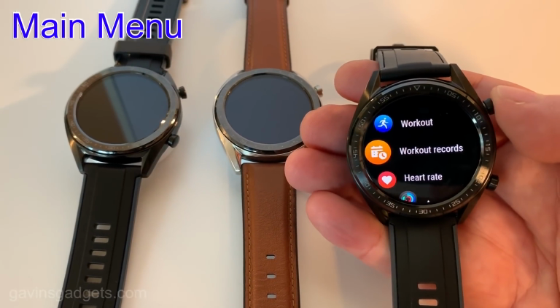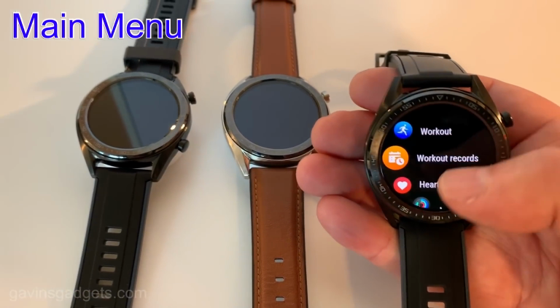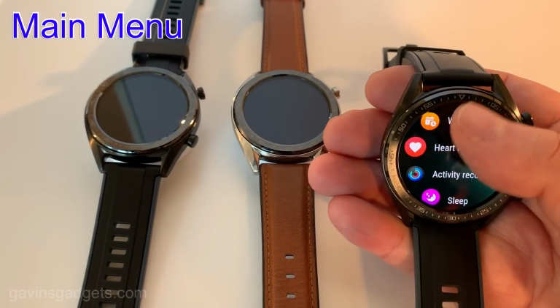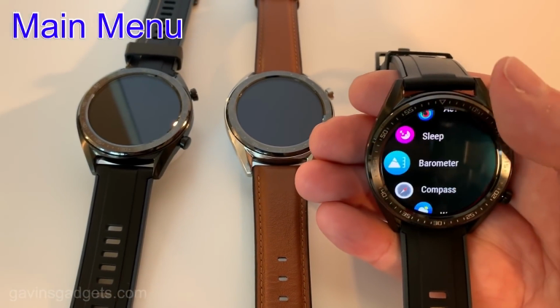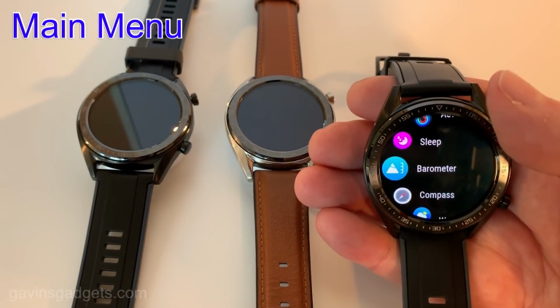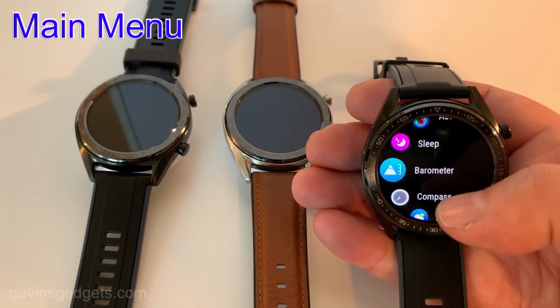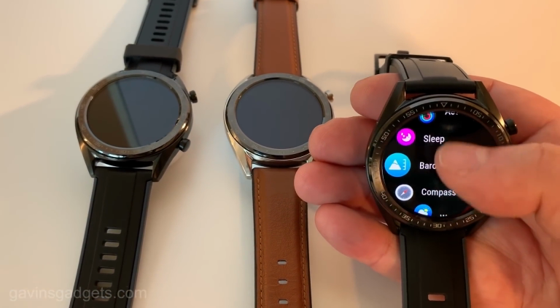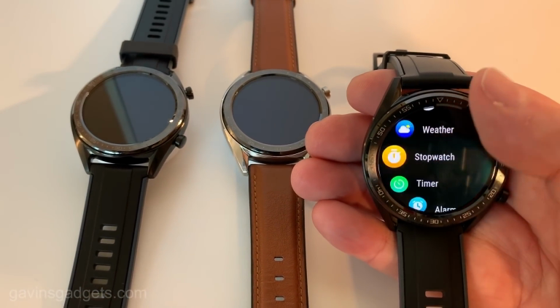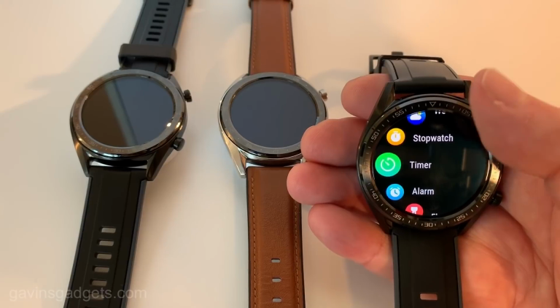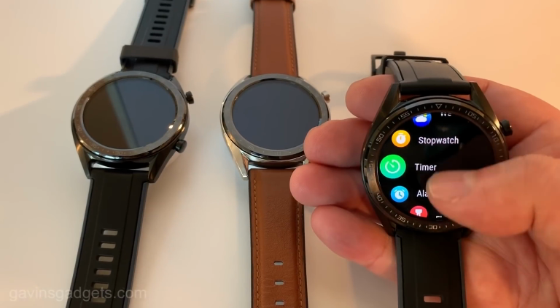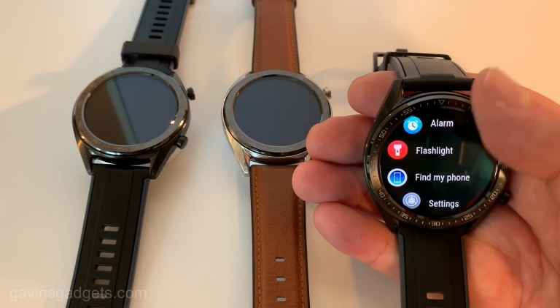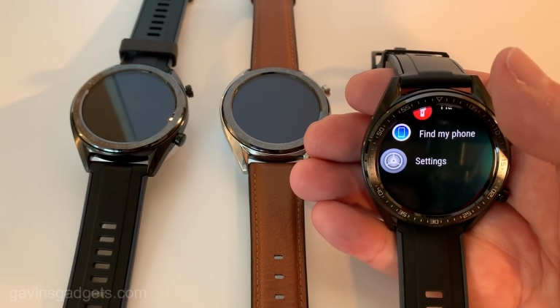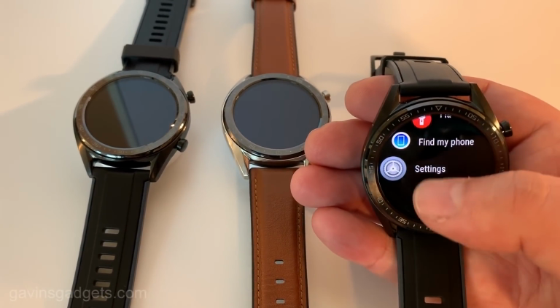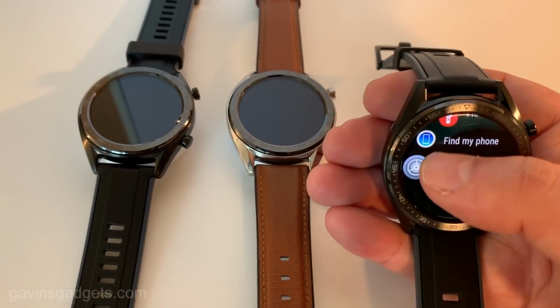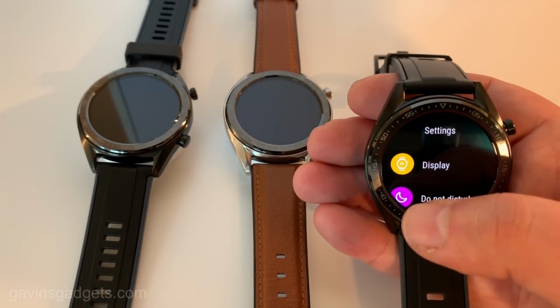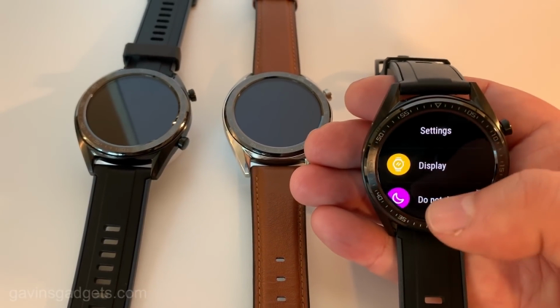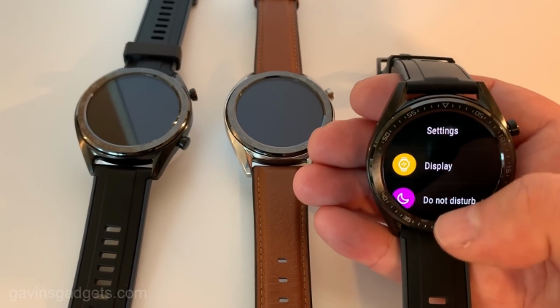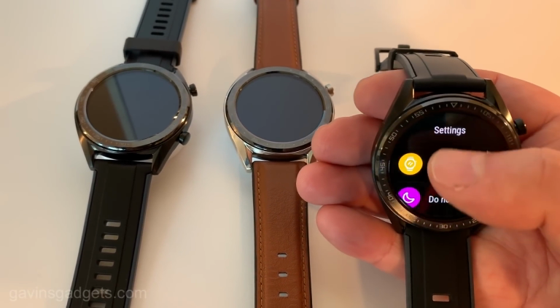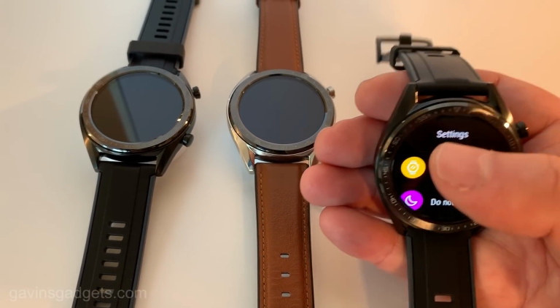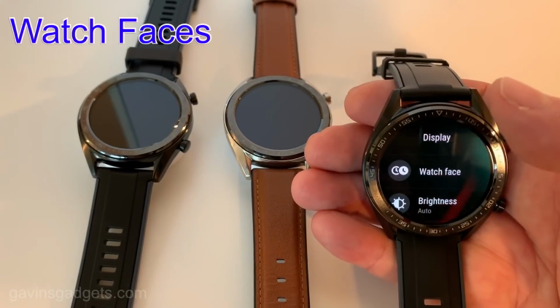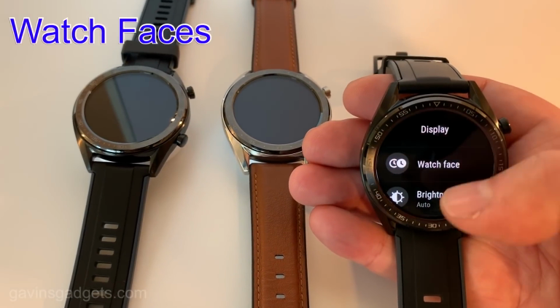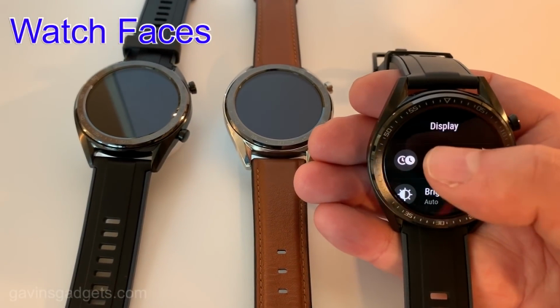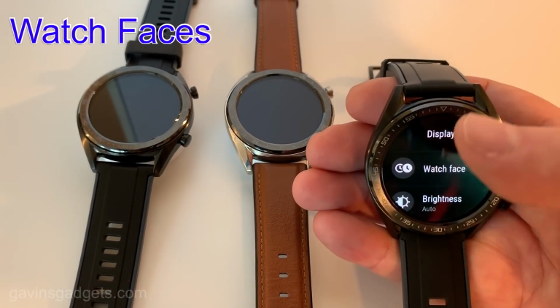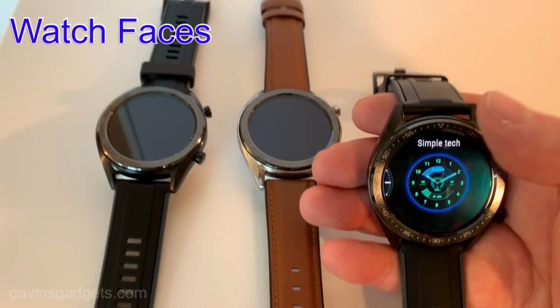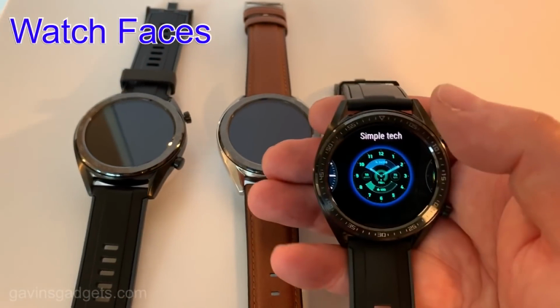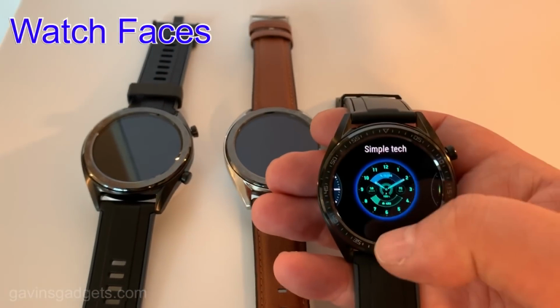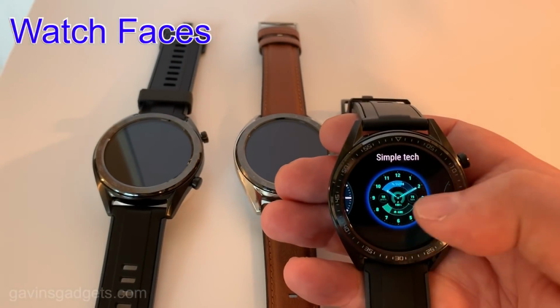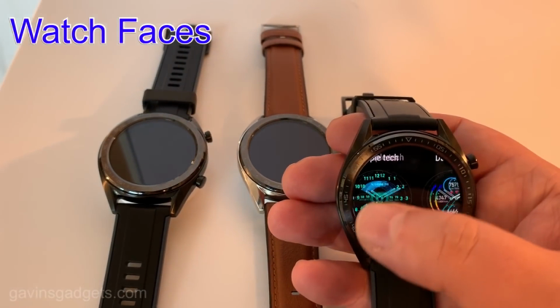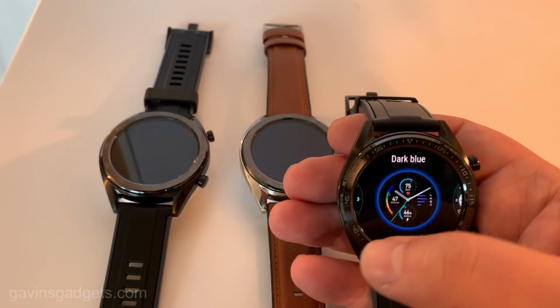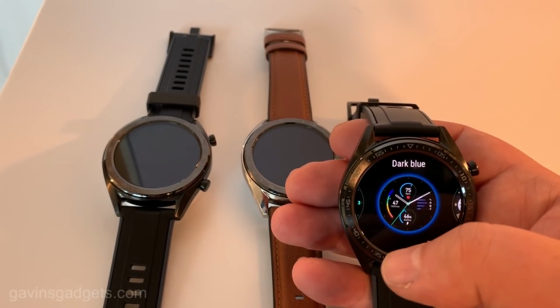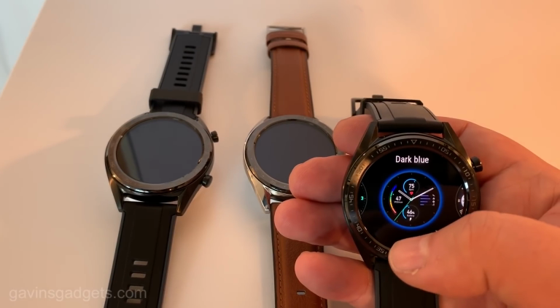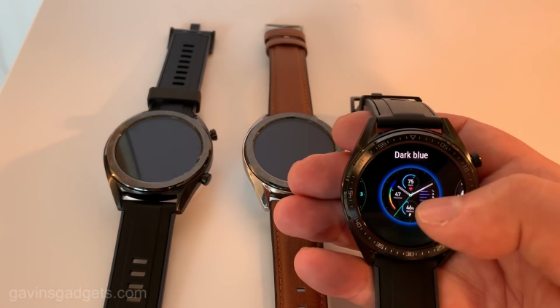It also has sub-menus where you can look at different options — from the weather, stopwatch, timer, and find your phone, and little things like that. You can also adjust the display, the brightness, and the watch faces, and that does work quite well.